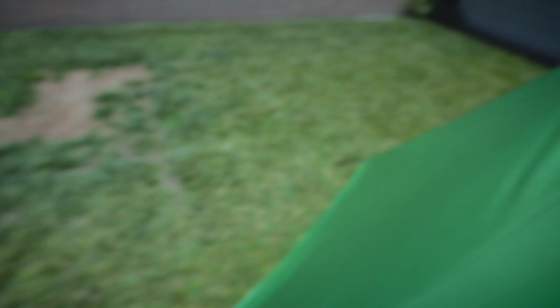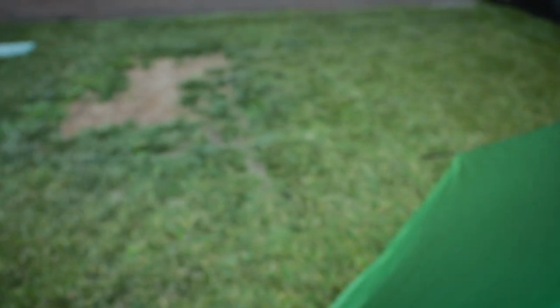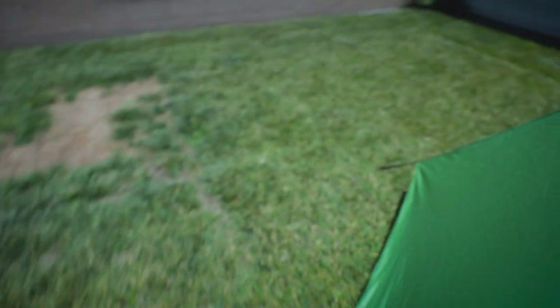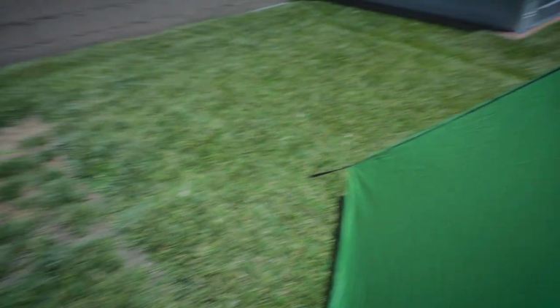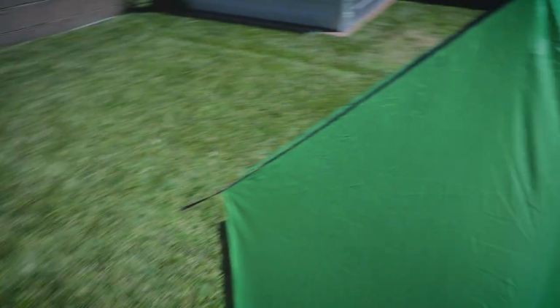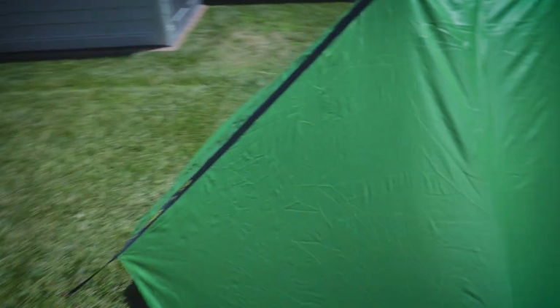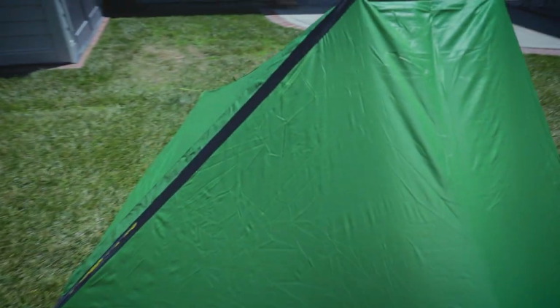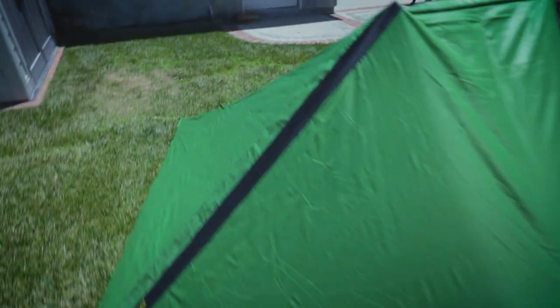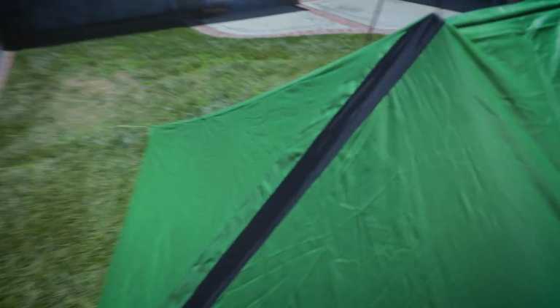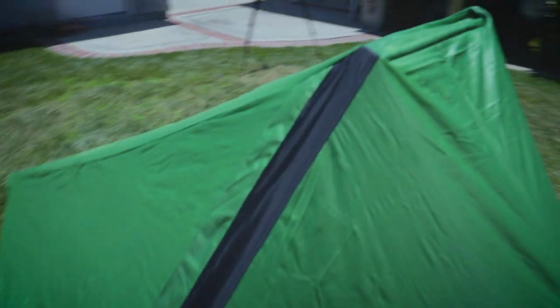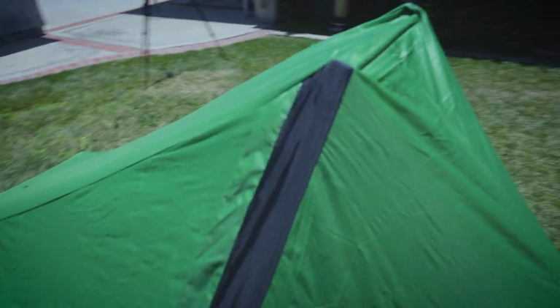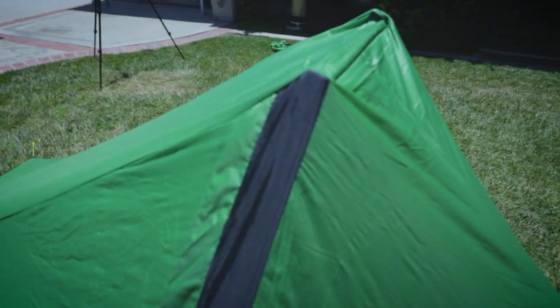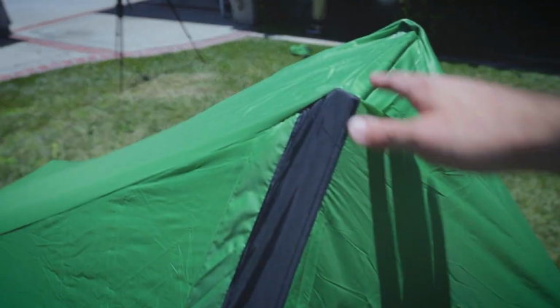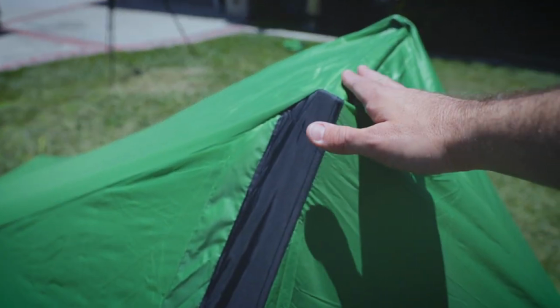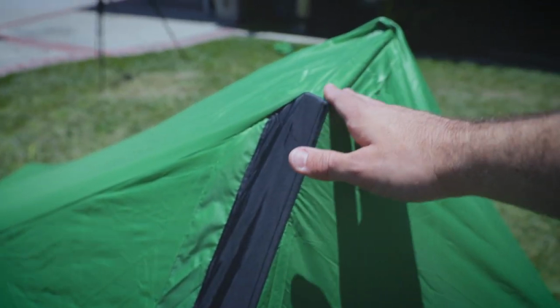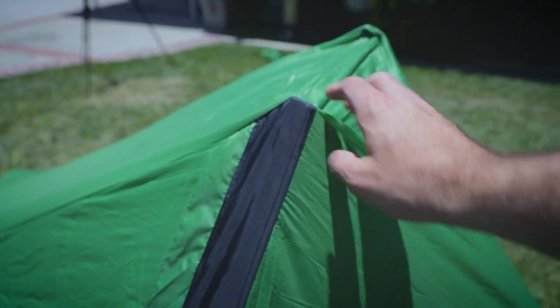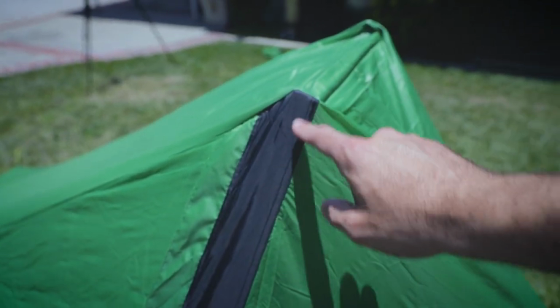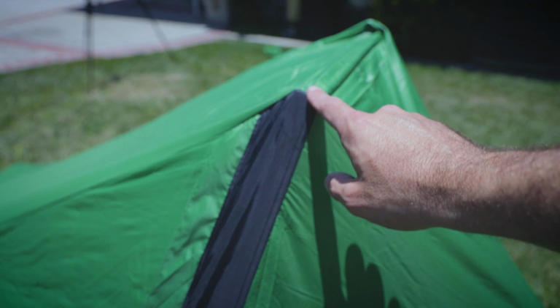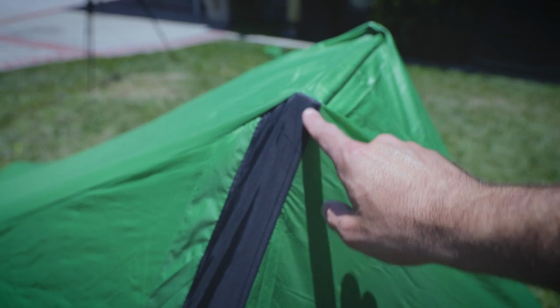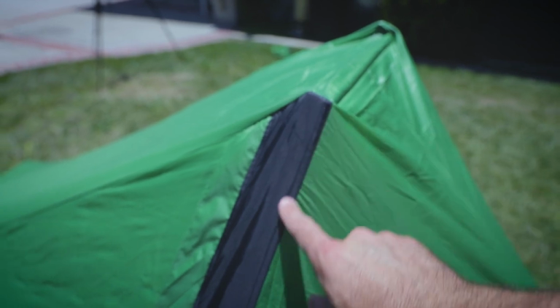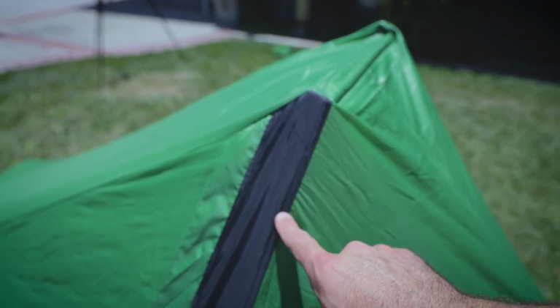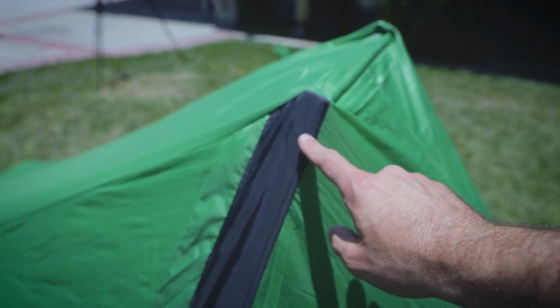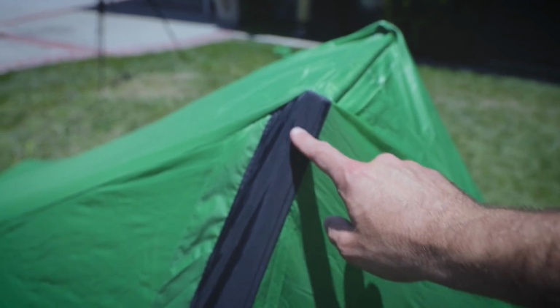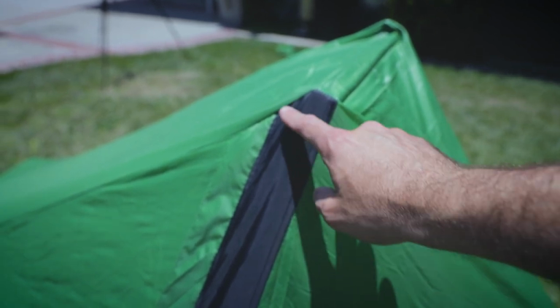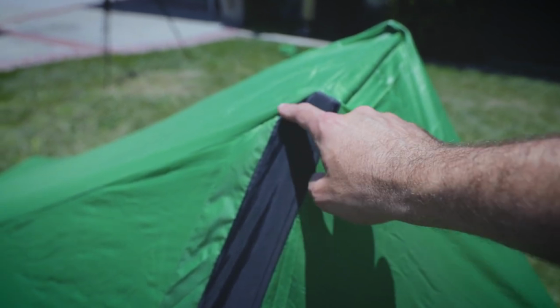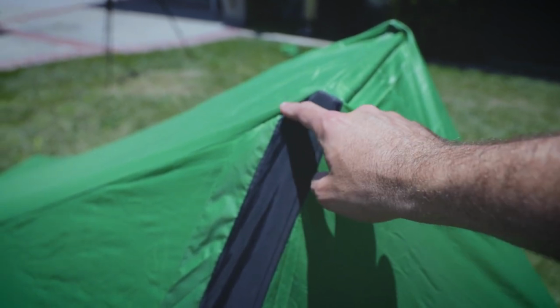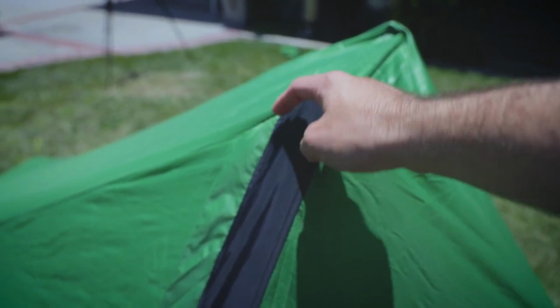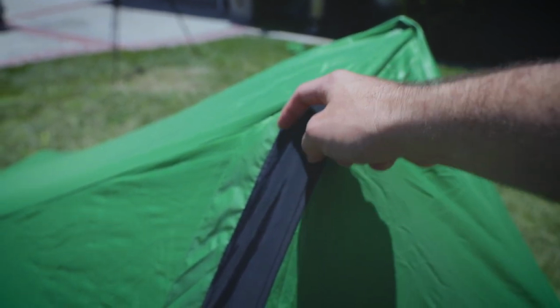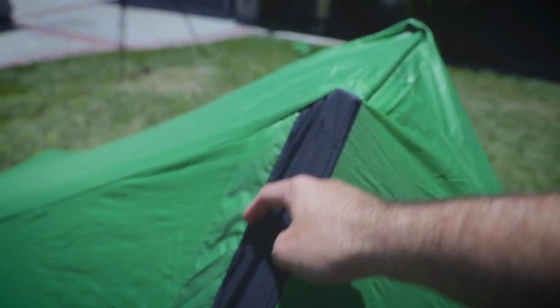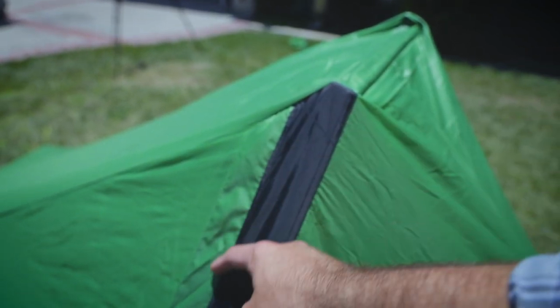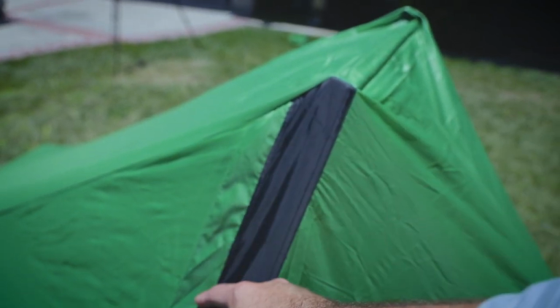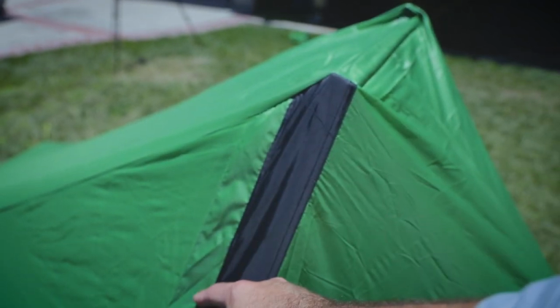If we take a look on the other side, we have a very similar setup. Of course, the major seam over here, we have one seam going down, one seam going across, and then another seam going down.